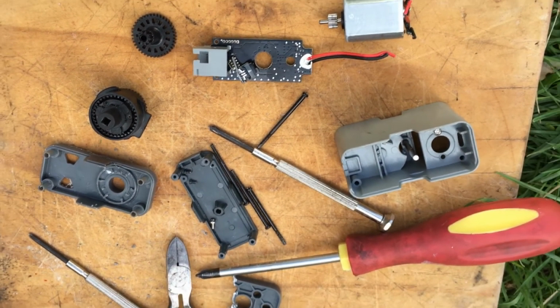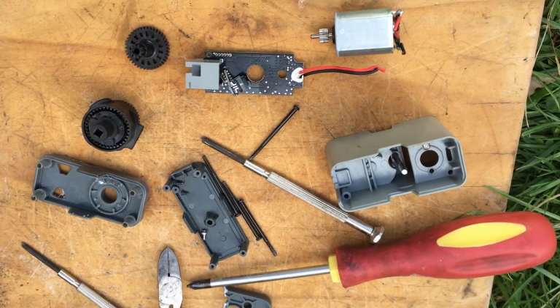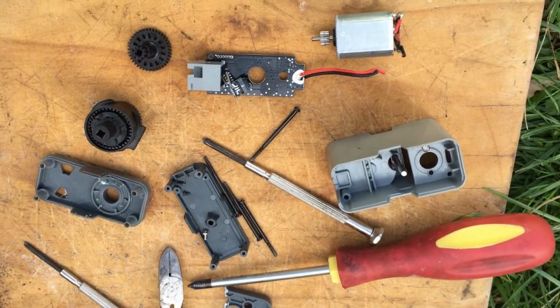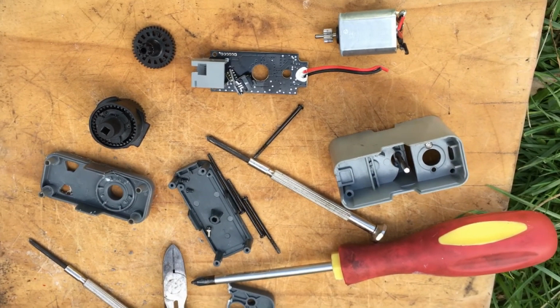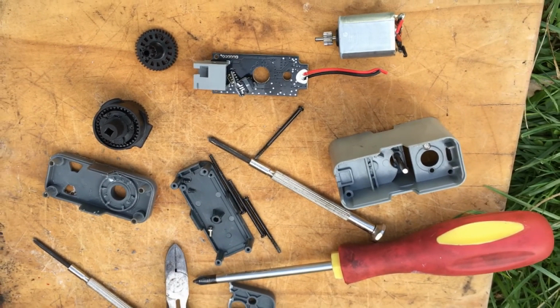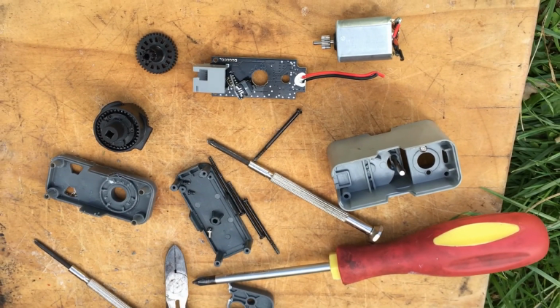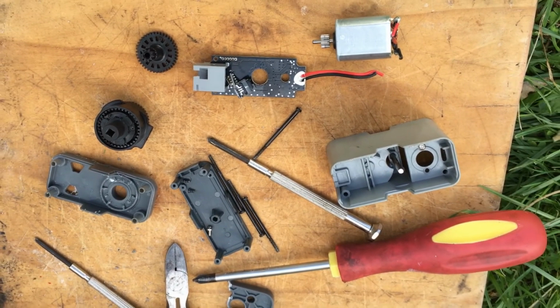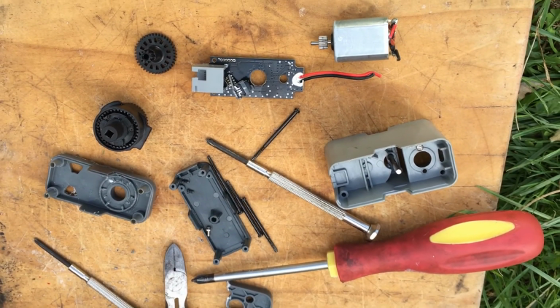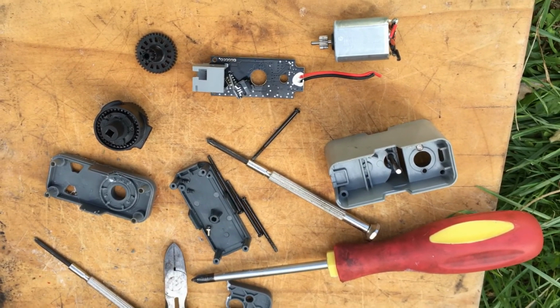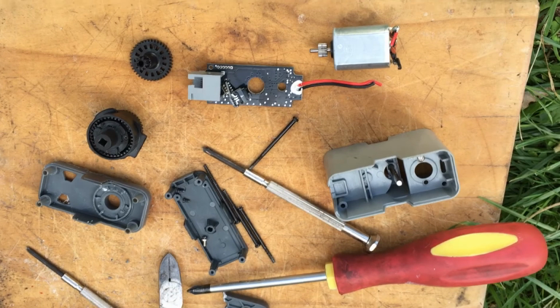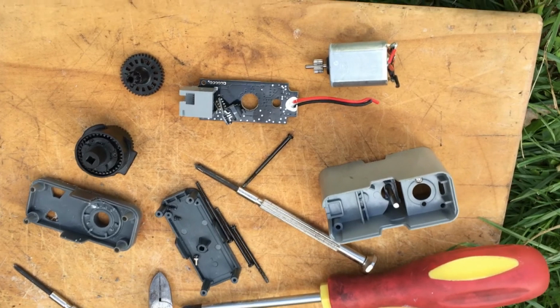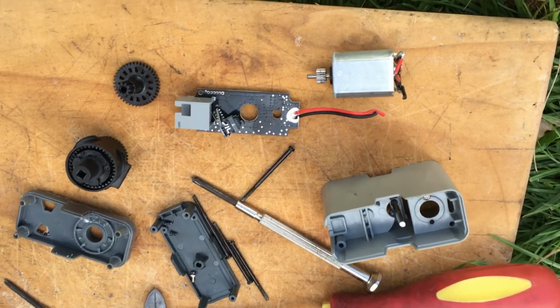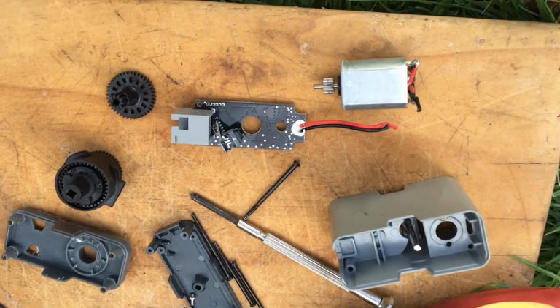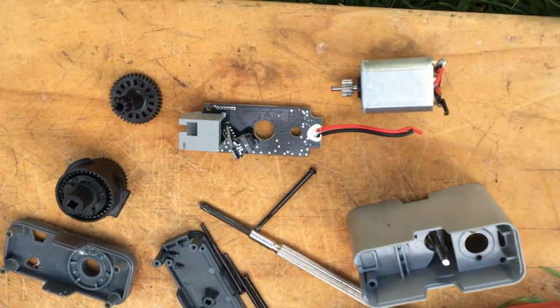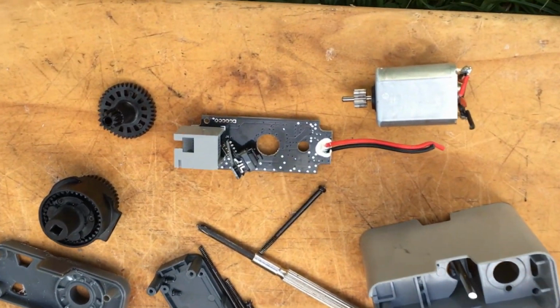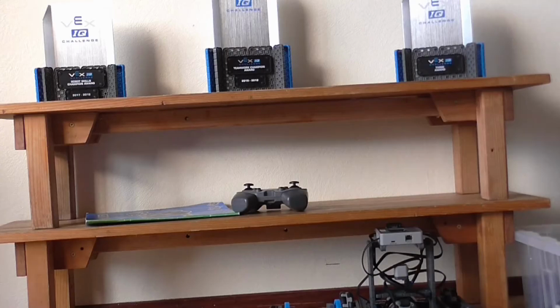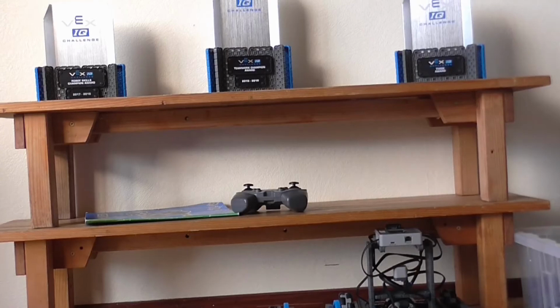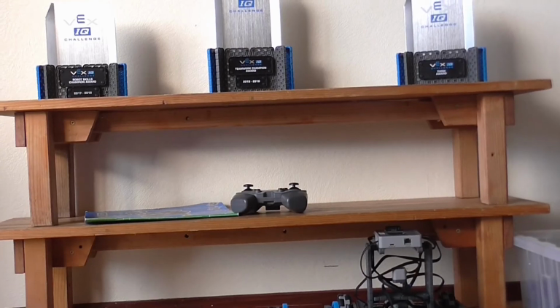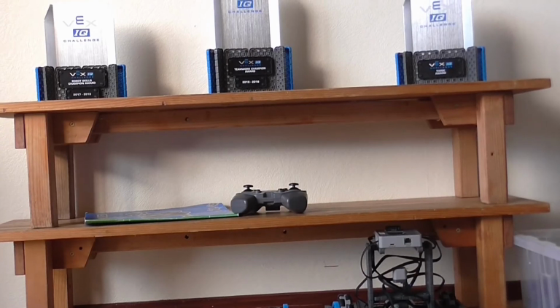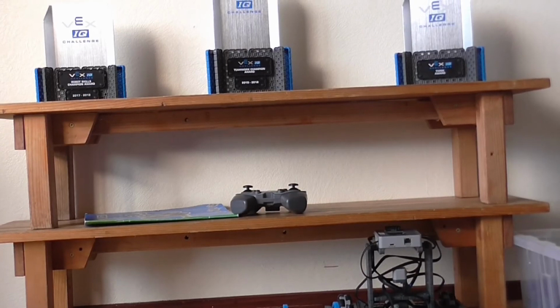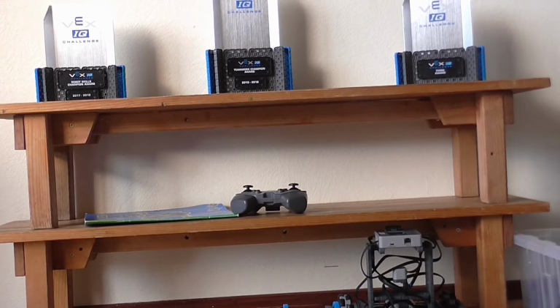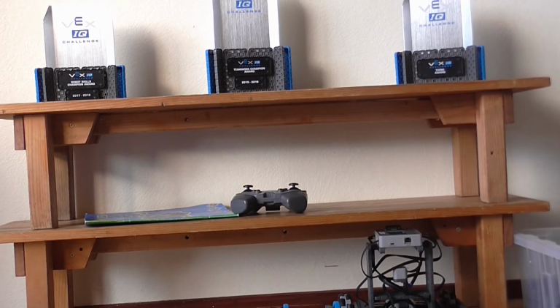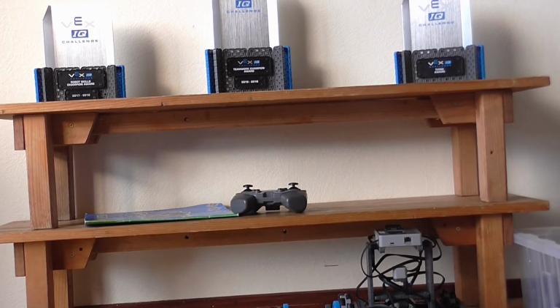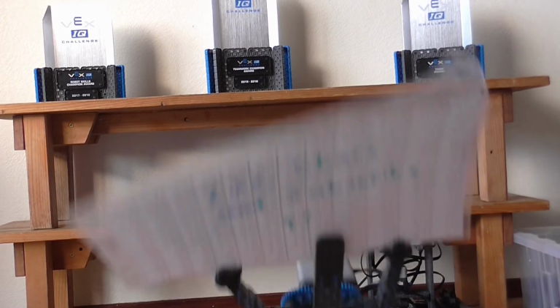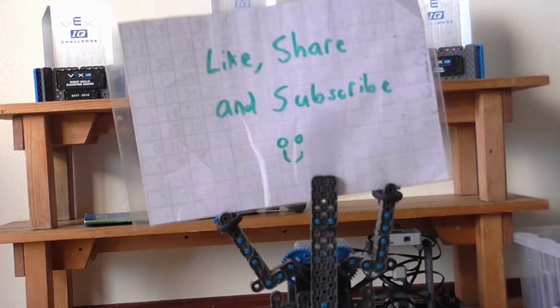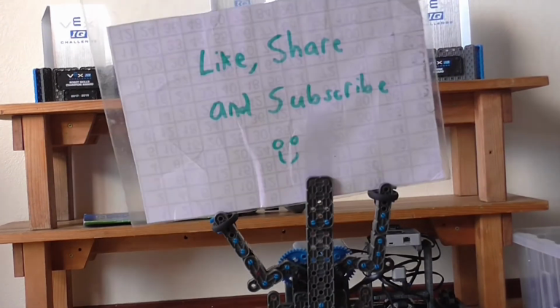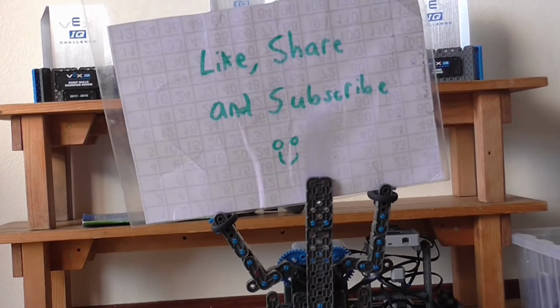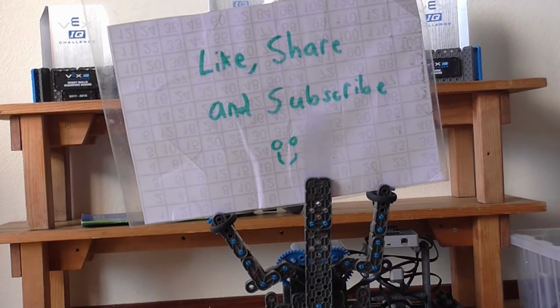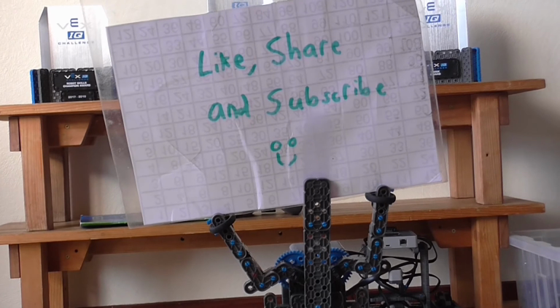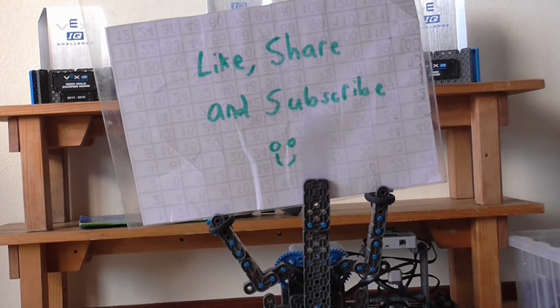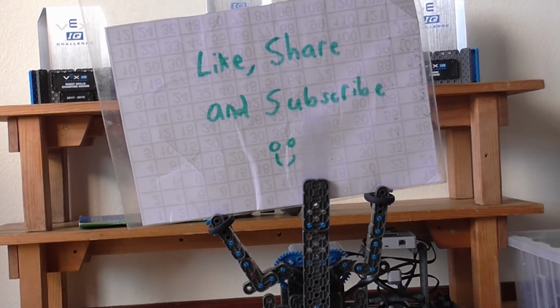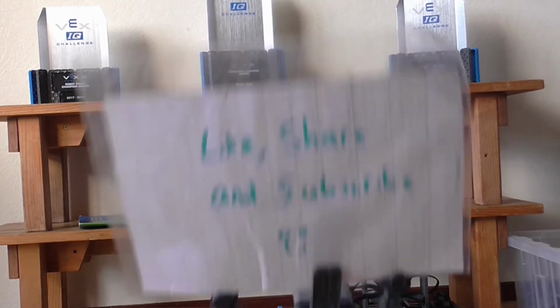I hope it taught you a little bit about how the smart motor worked. A lot of things worked, and a lot of things didn't work.